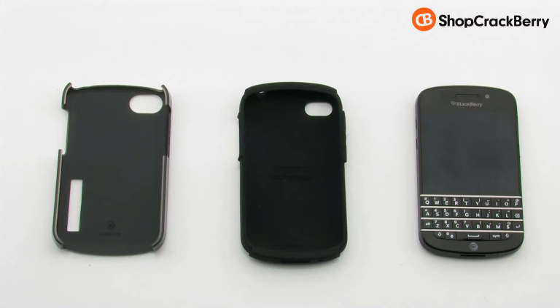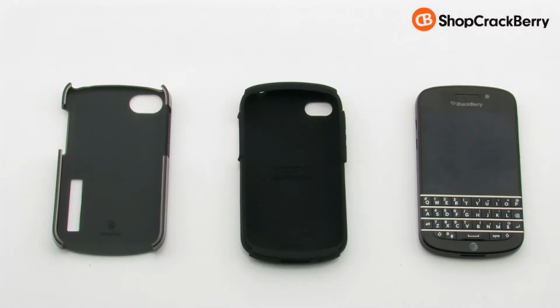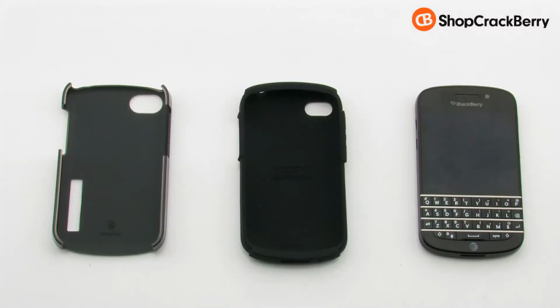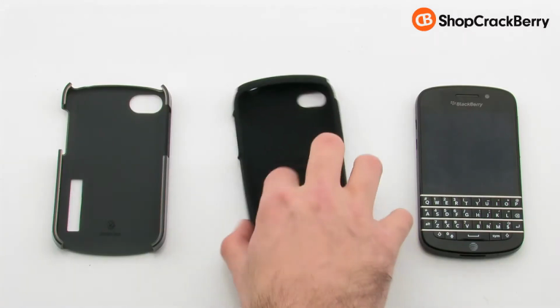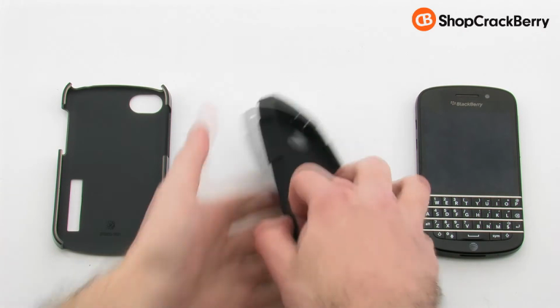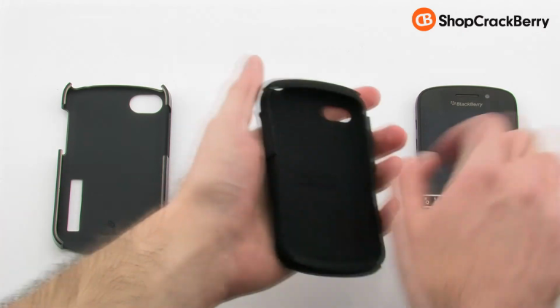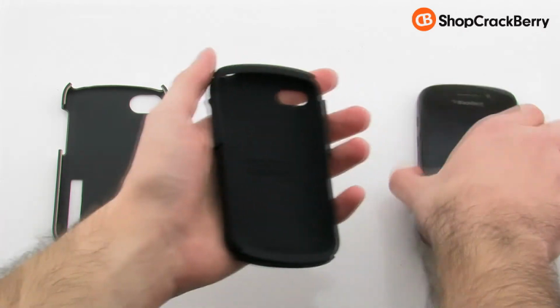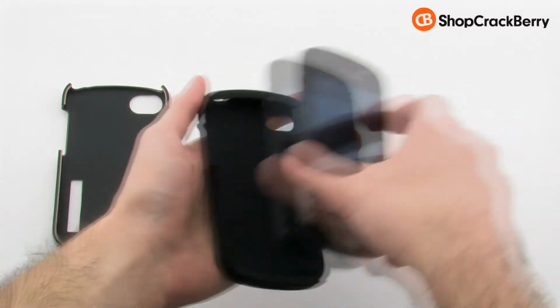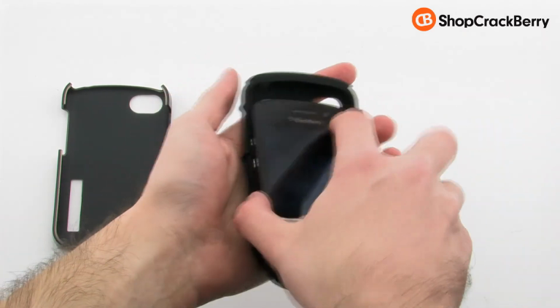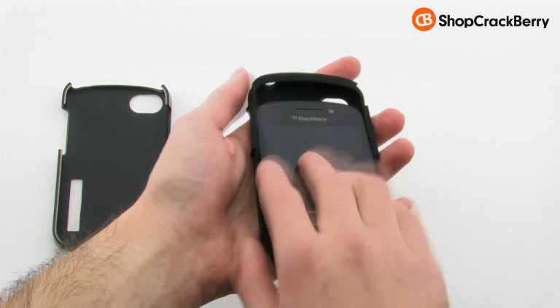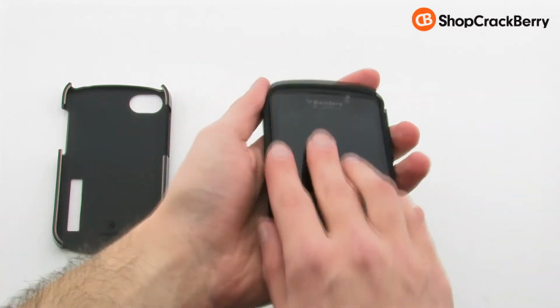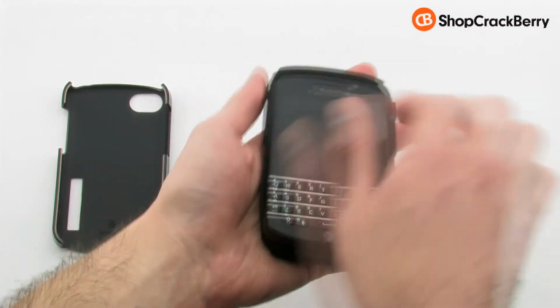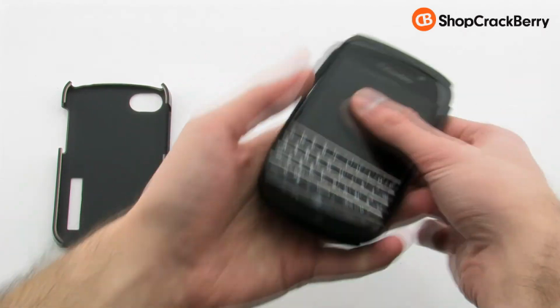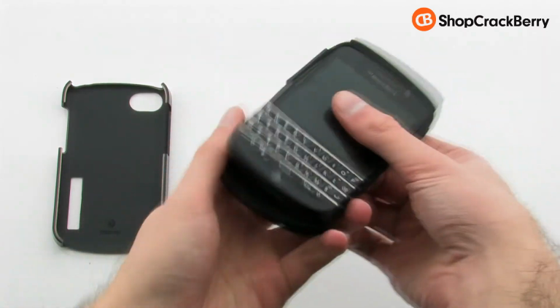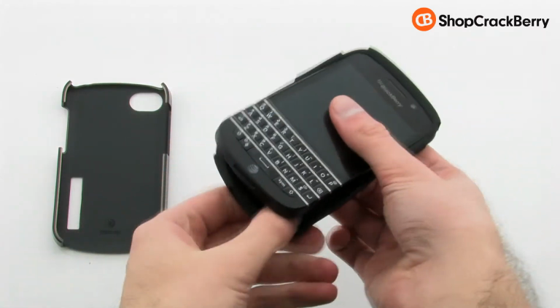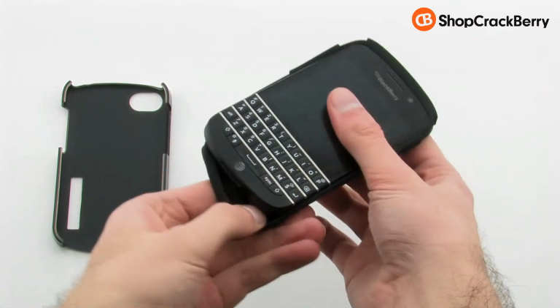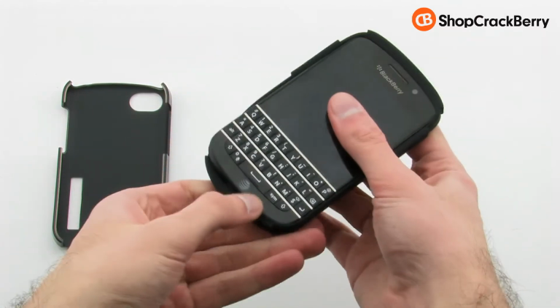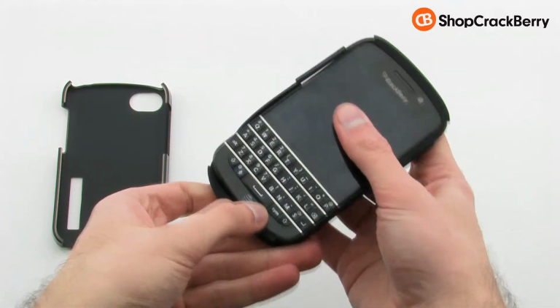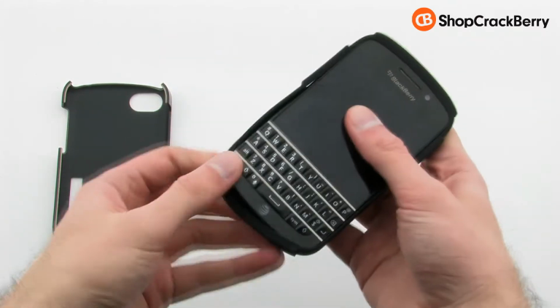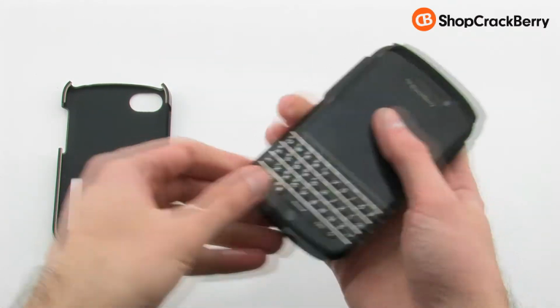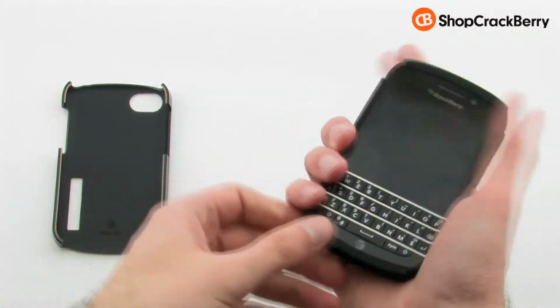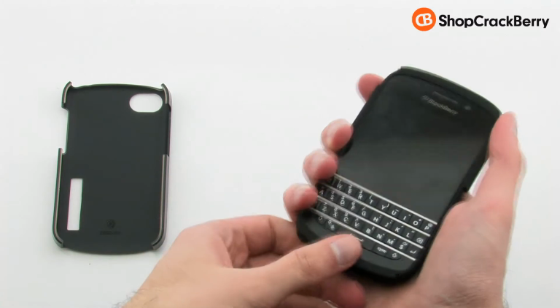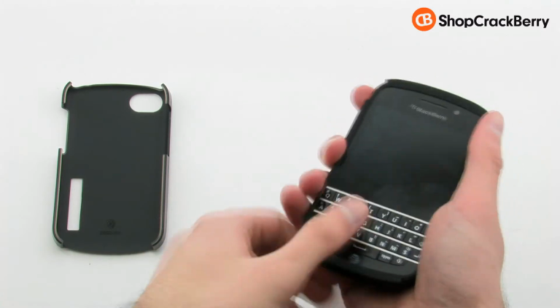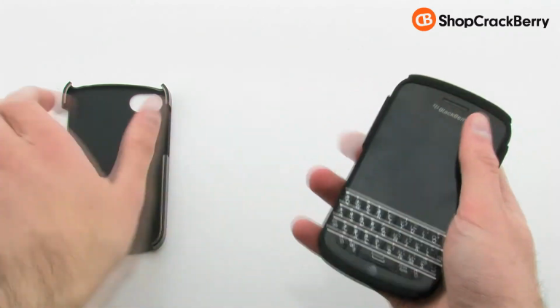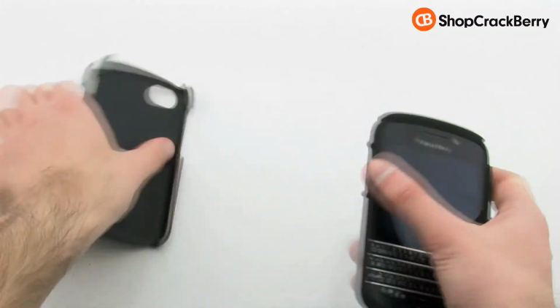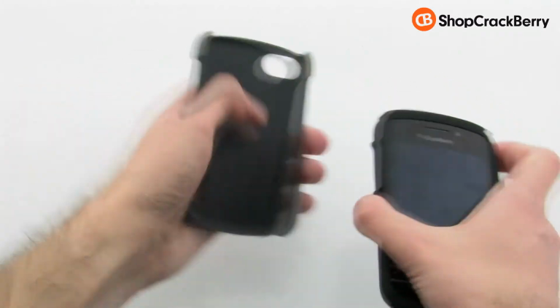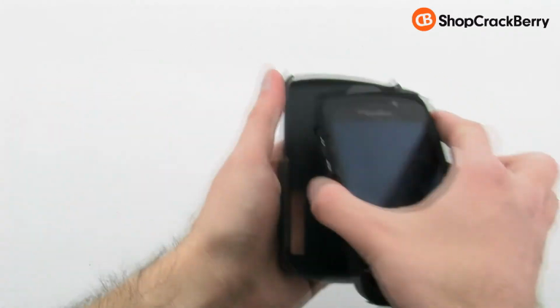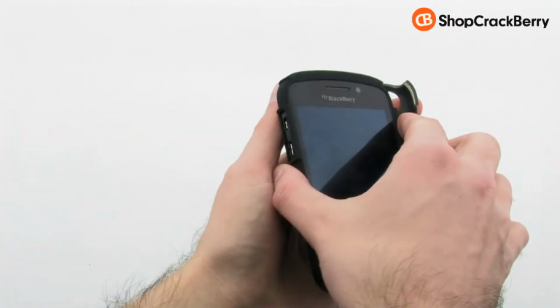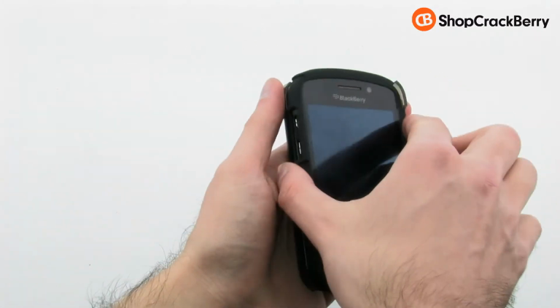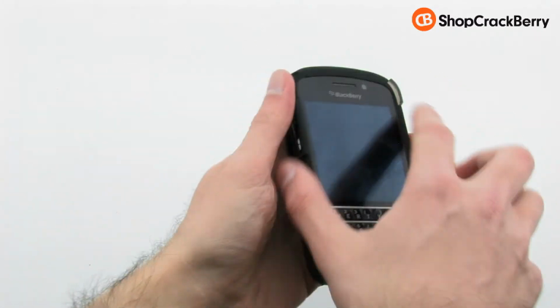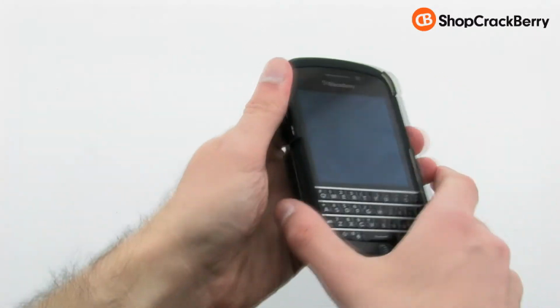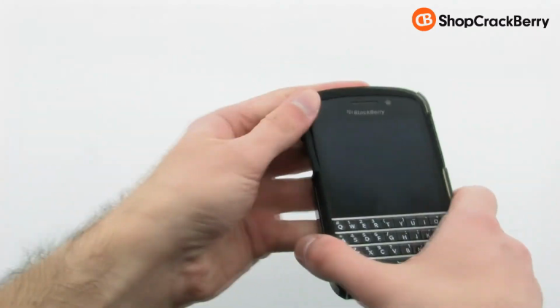To install the case, slide the top of the device into the case, then pull the corners over the bottom. Next, align the right side of the phone with the right side of the case, then press firmly on the left-hand side.